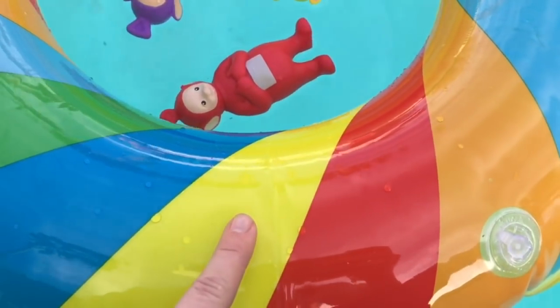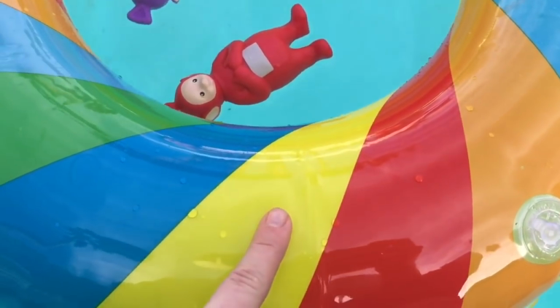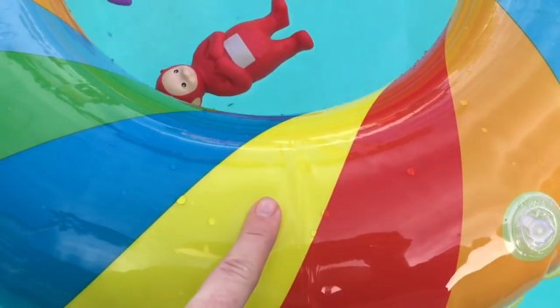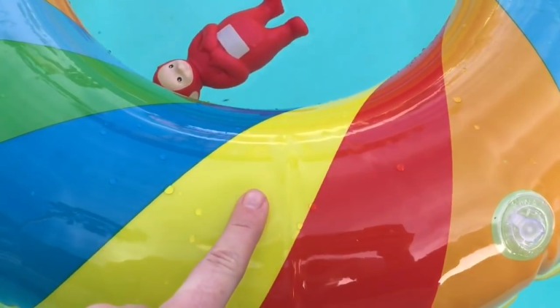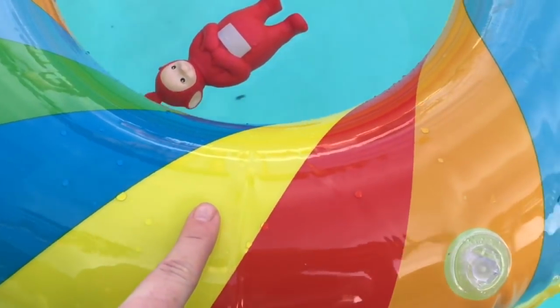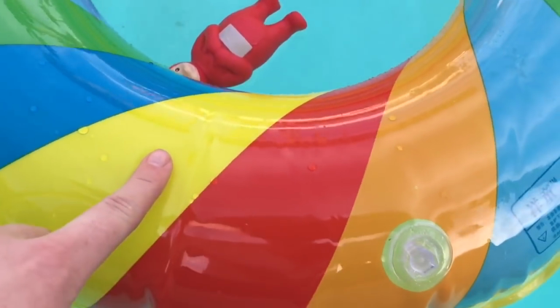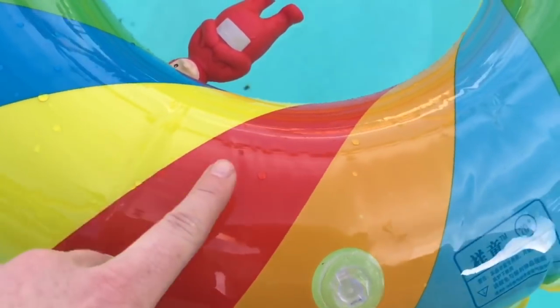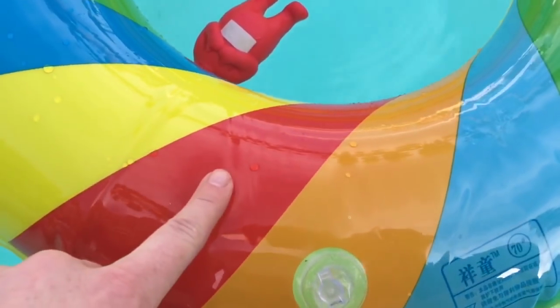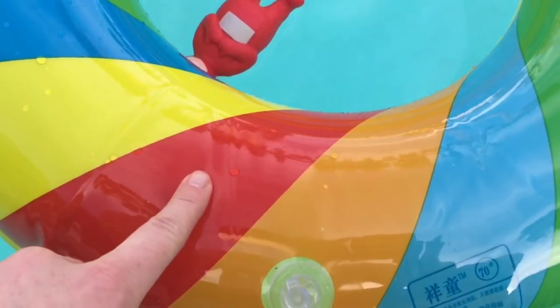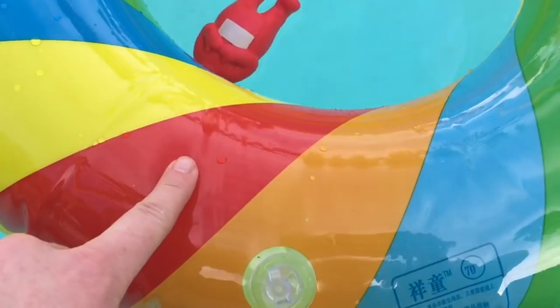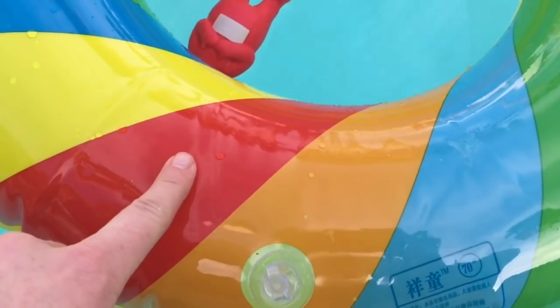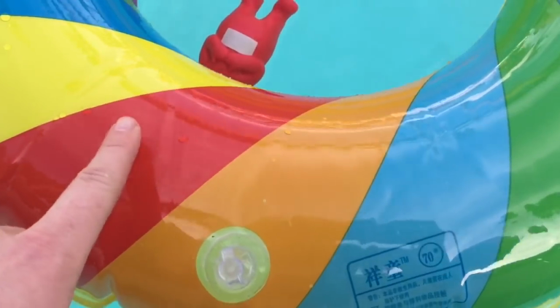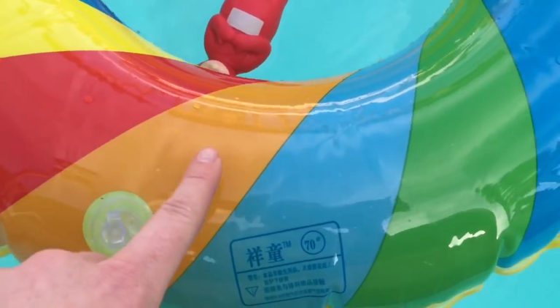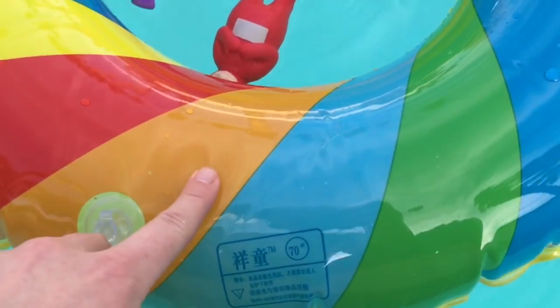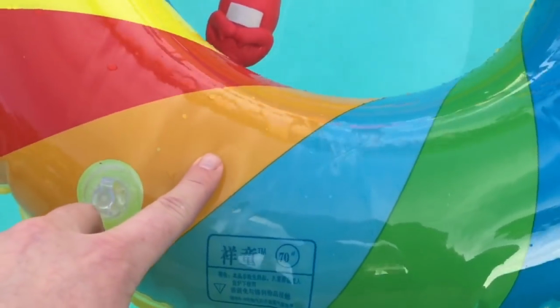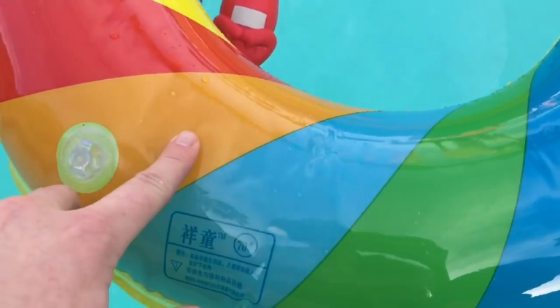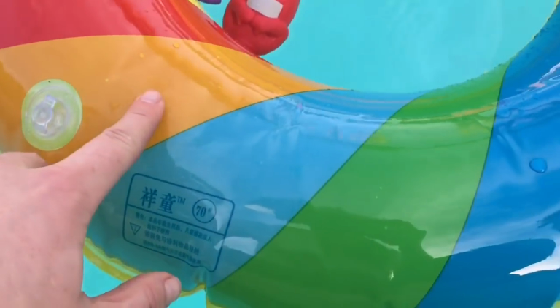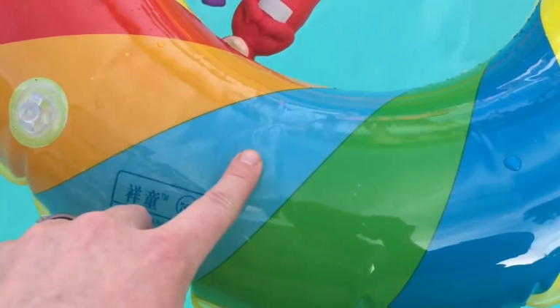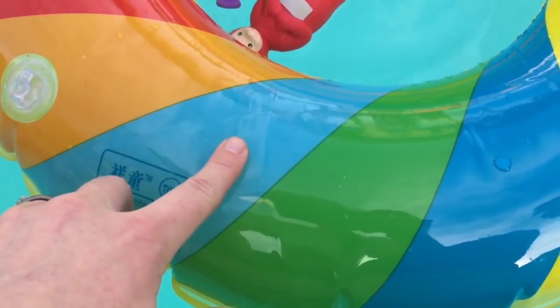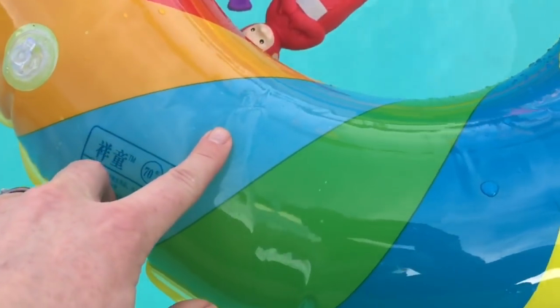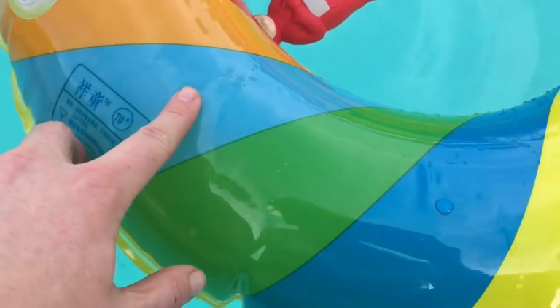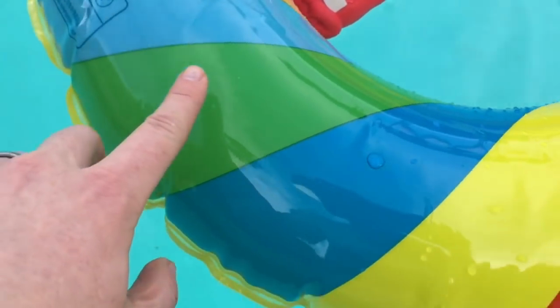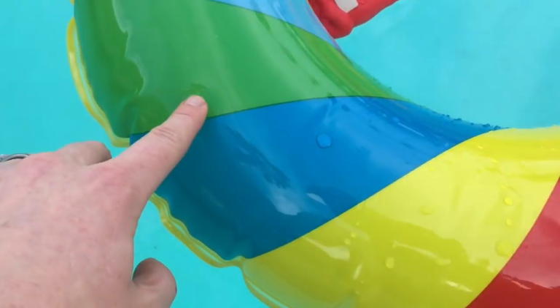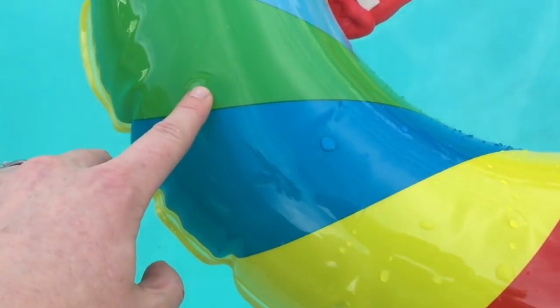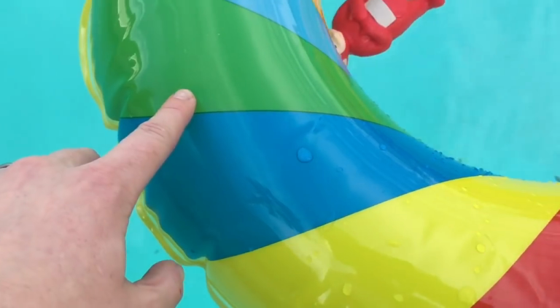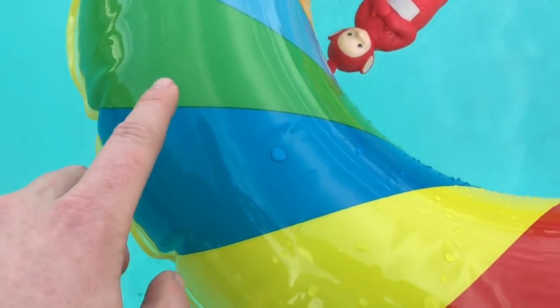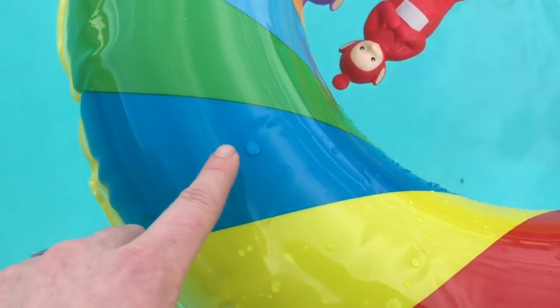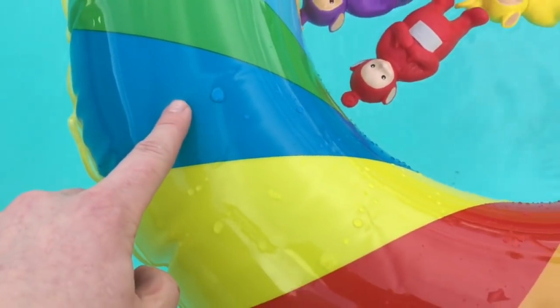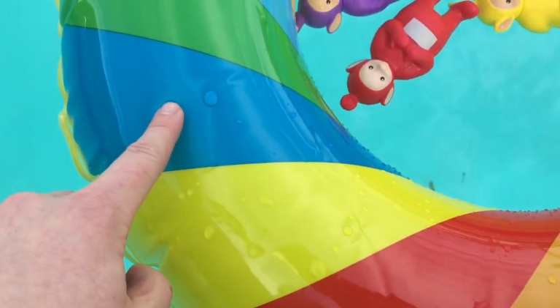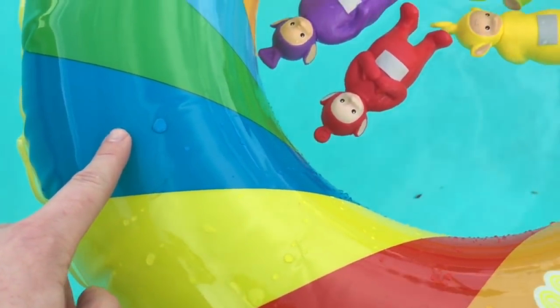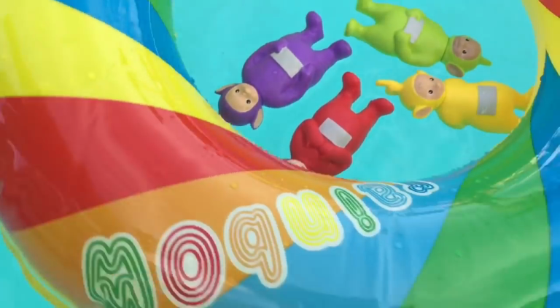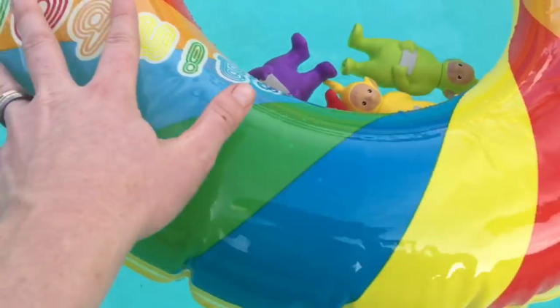Yellow — just like Lala. Red. Orange. Light blue. Green. And dark blue.